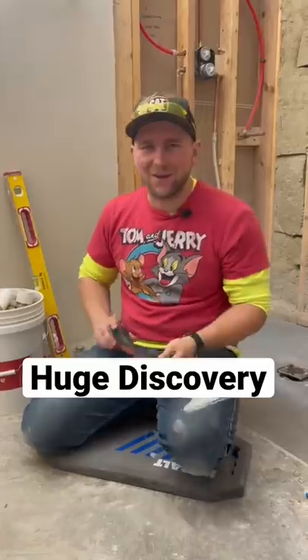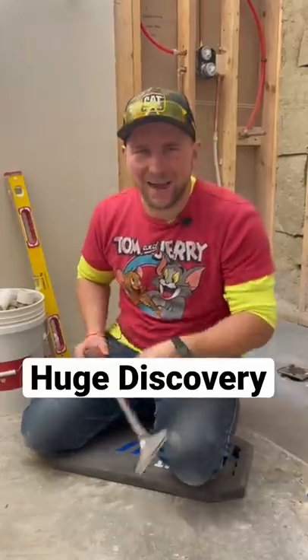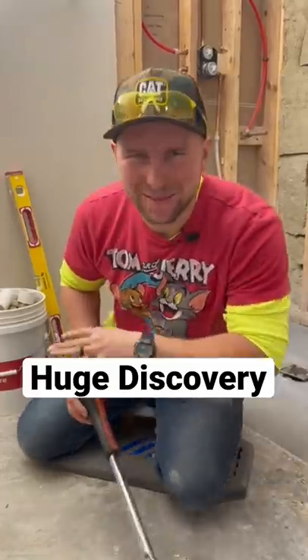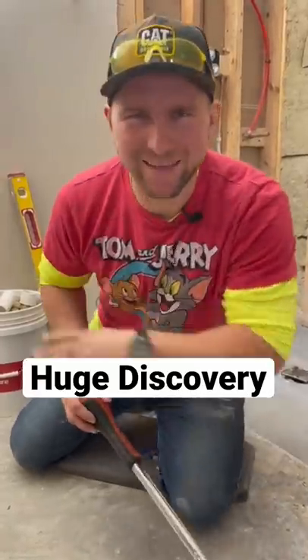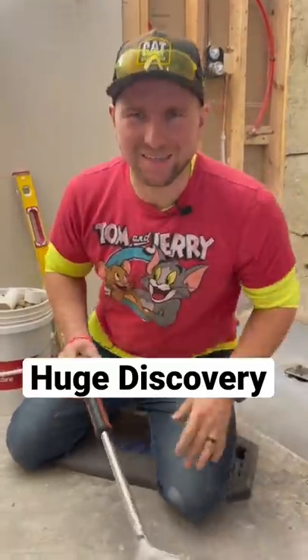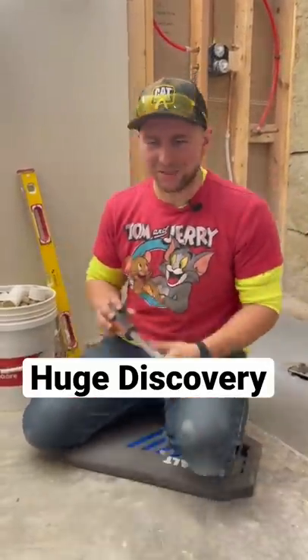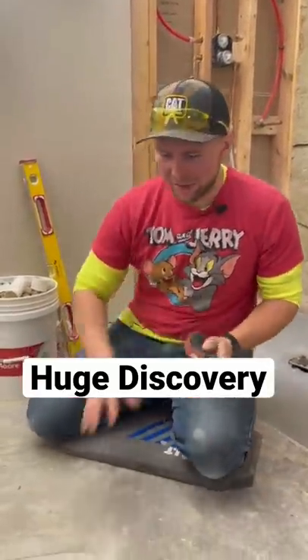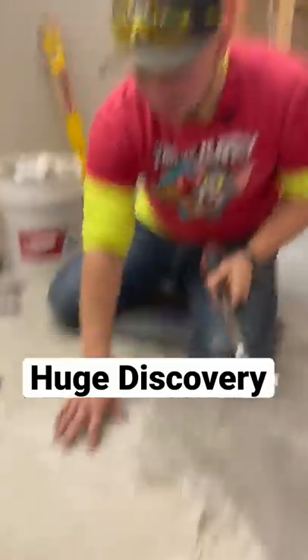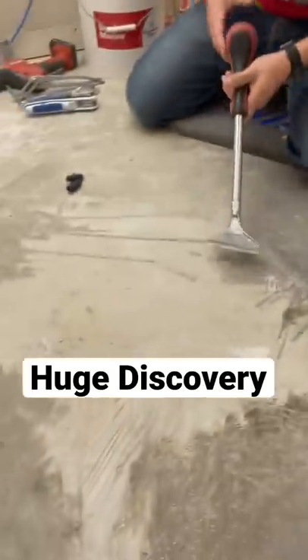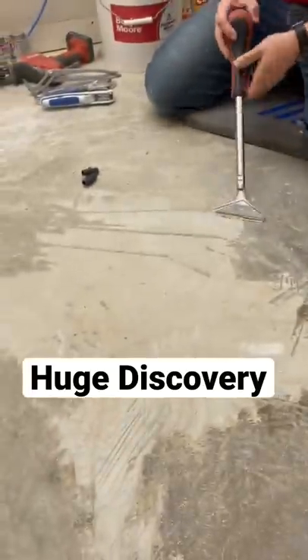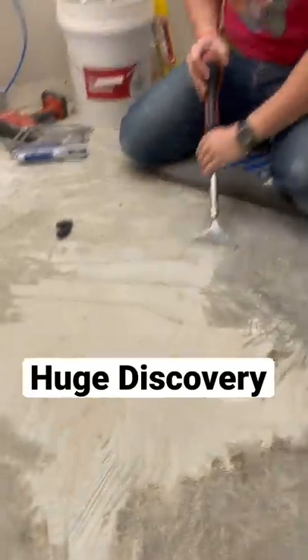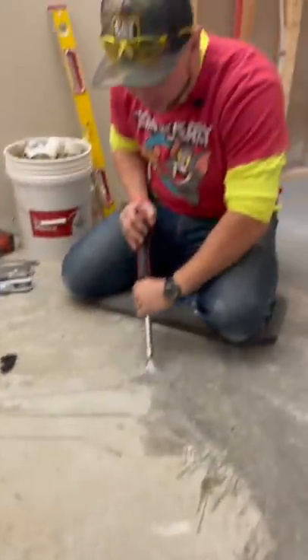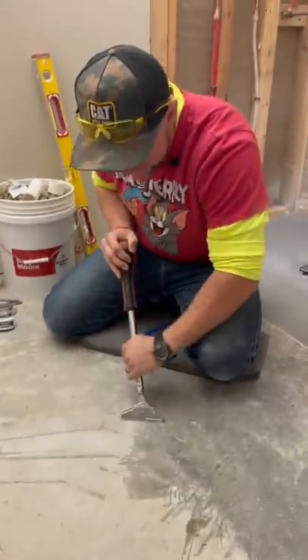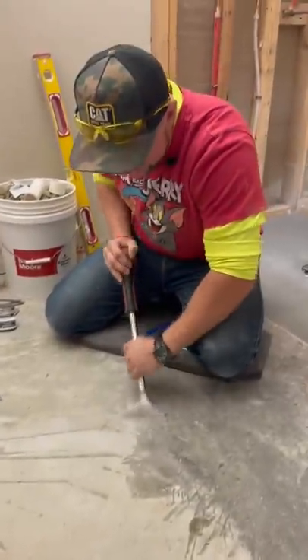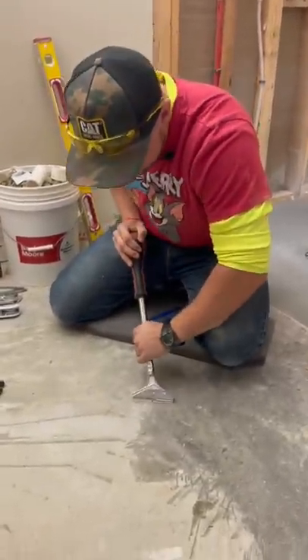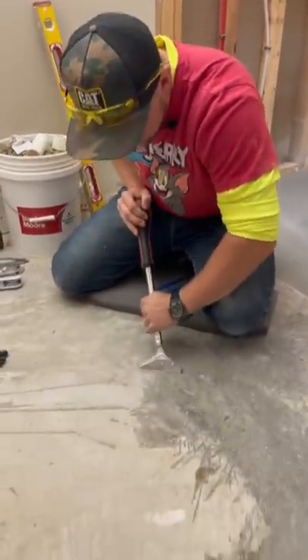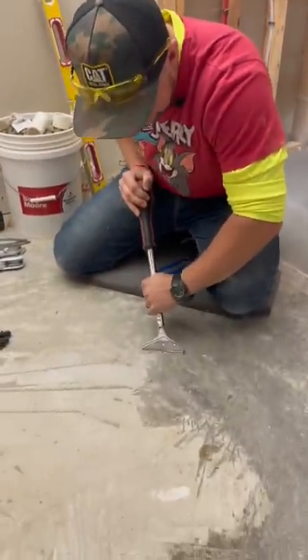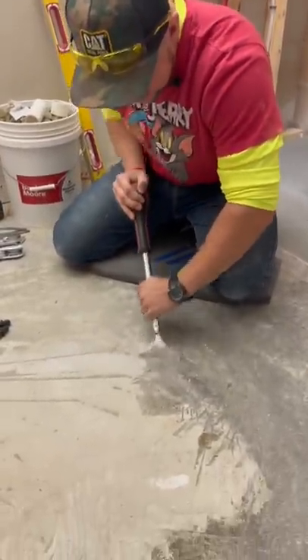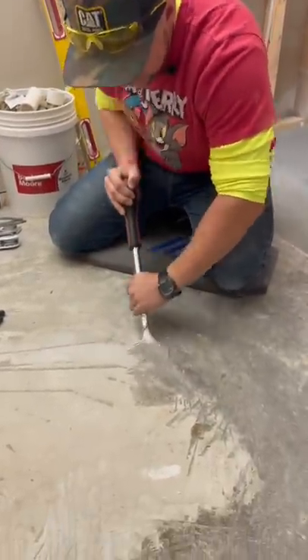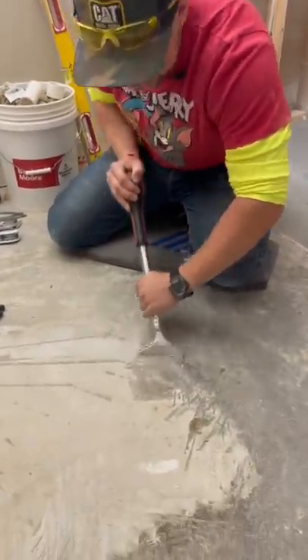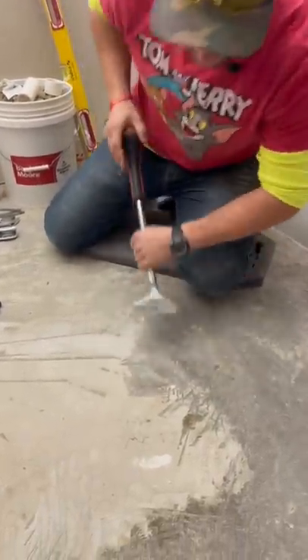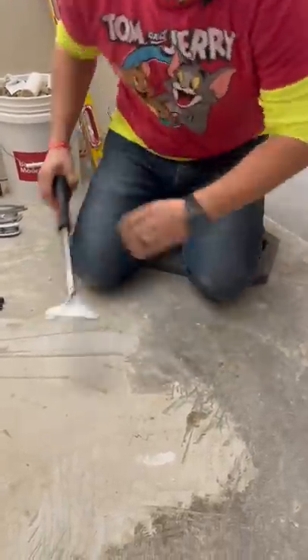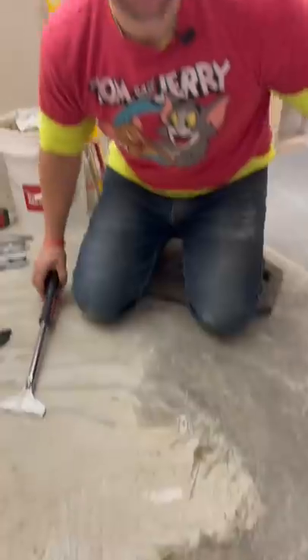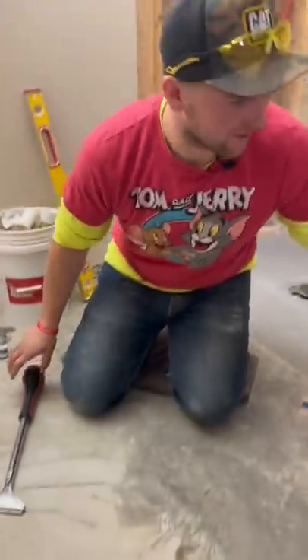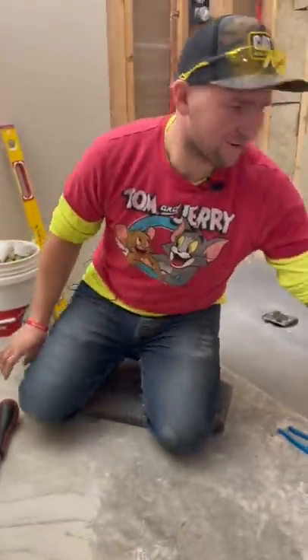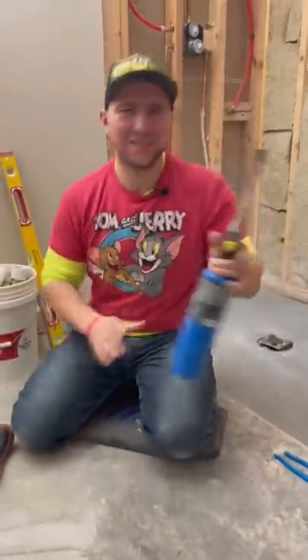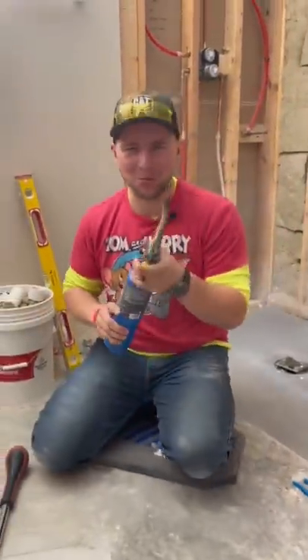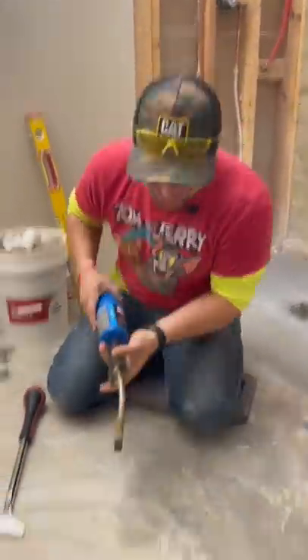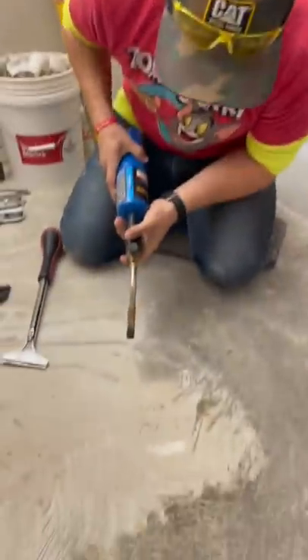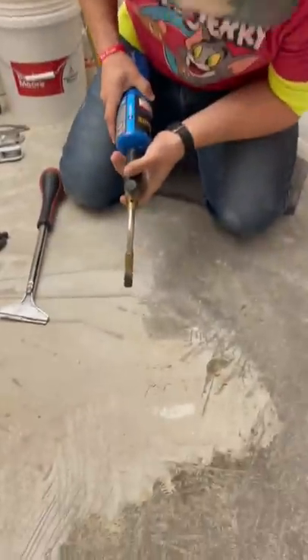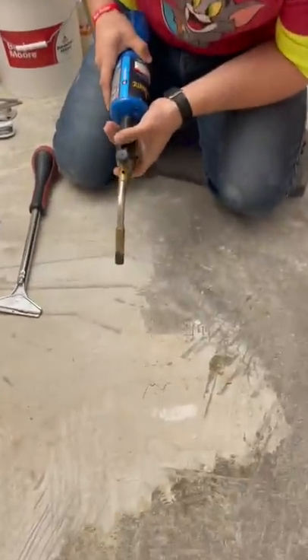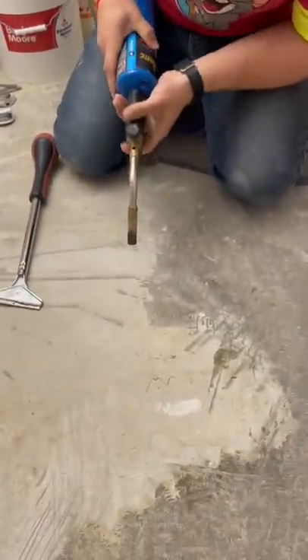All right guys, I just made the biggest discovery. So we have this glue in our slab and we're trying to take it off, and even with the razor blade, this is really really hard. But look what I just figured out — if you take a blowtorch and you heat it up, check it out.